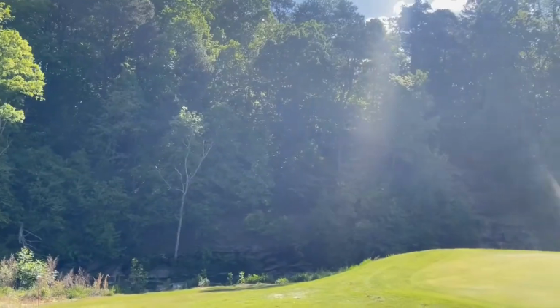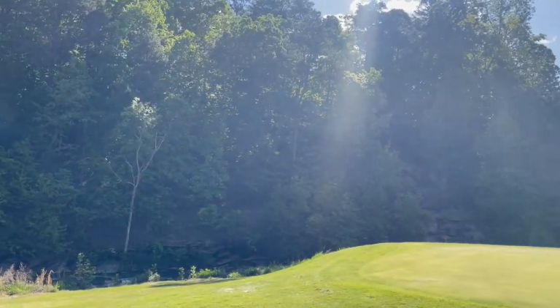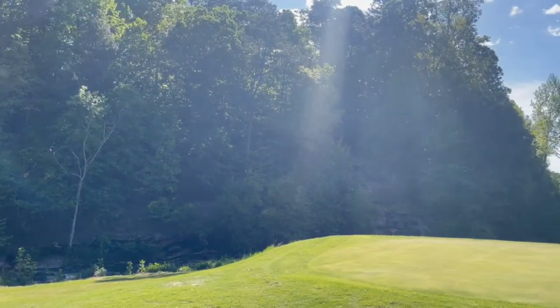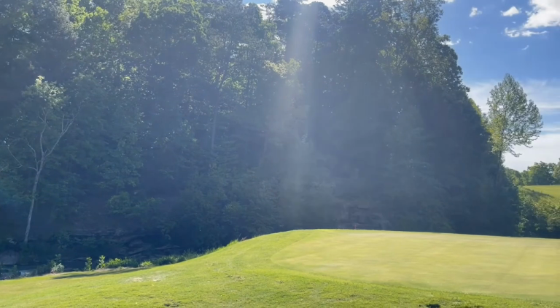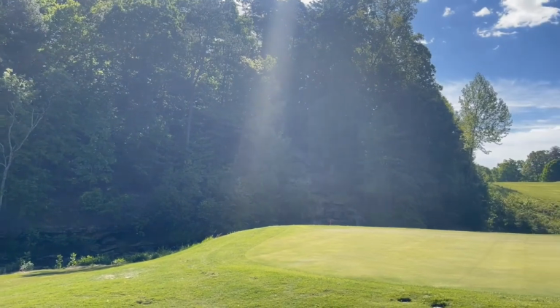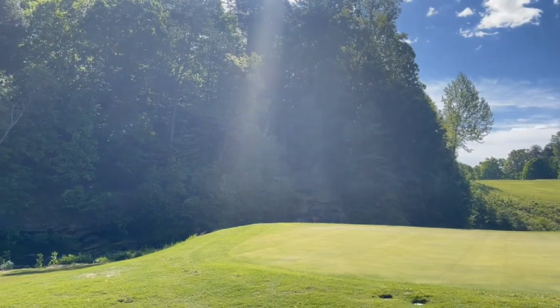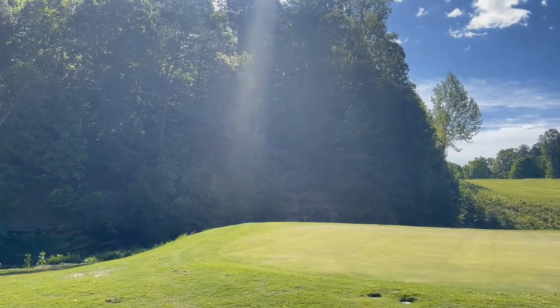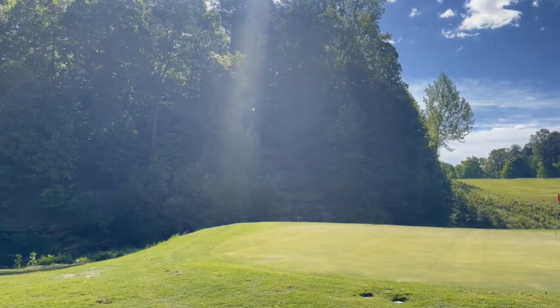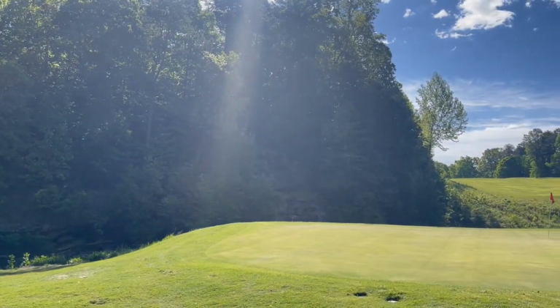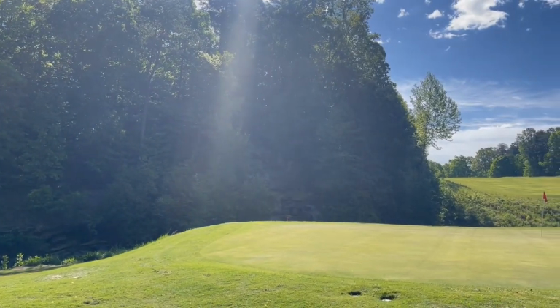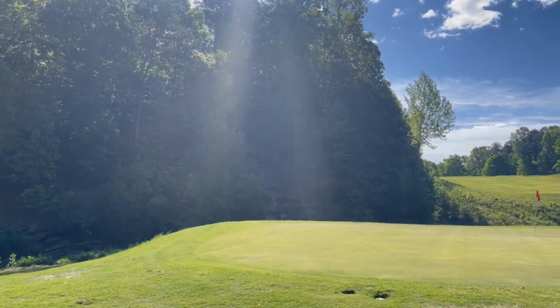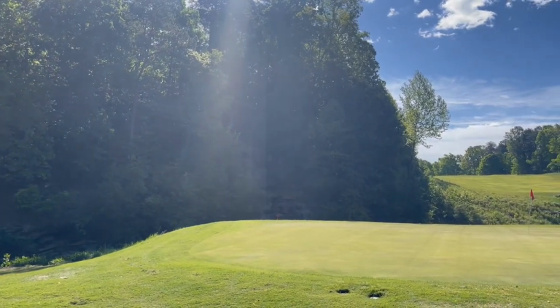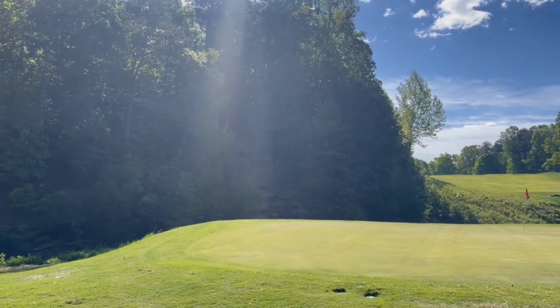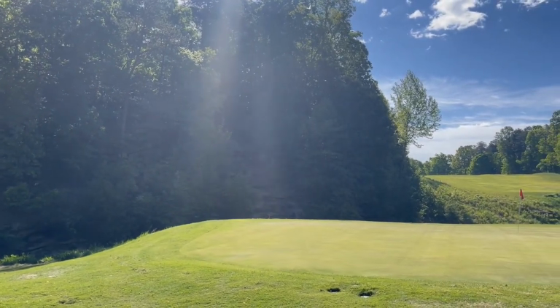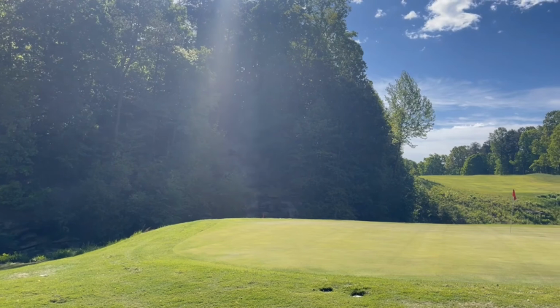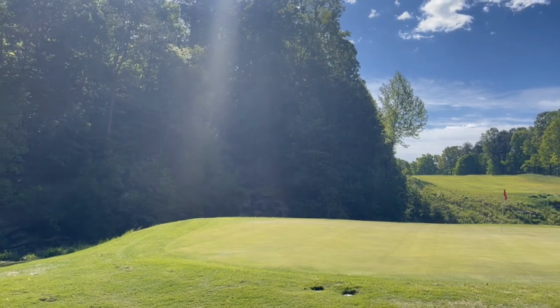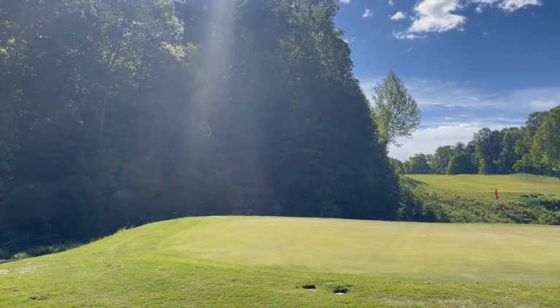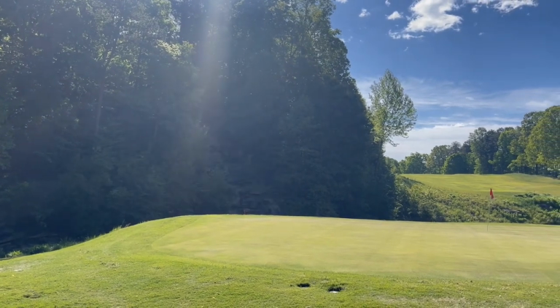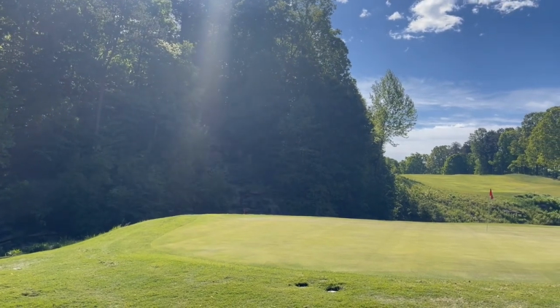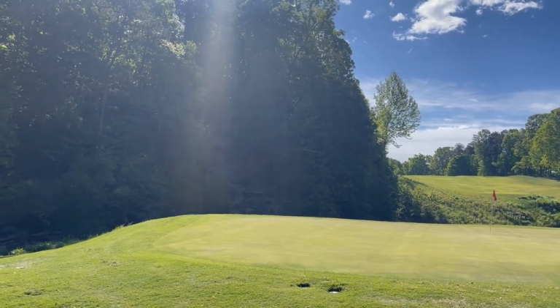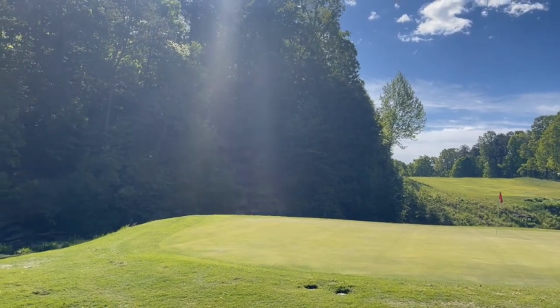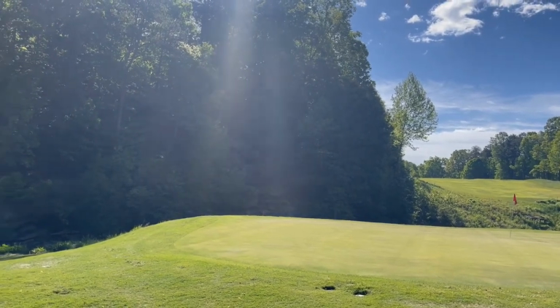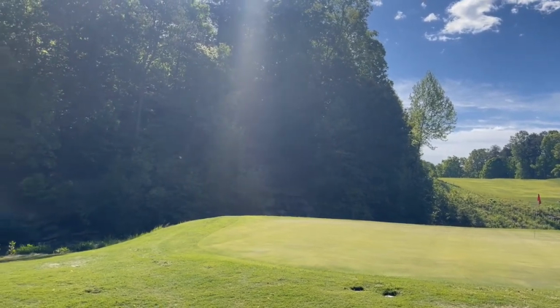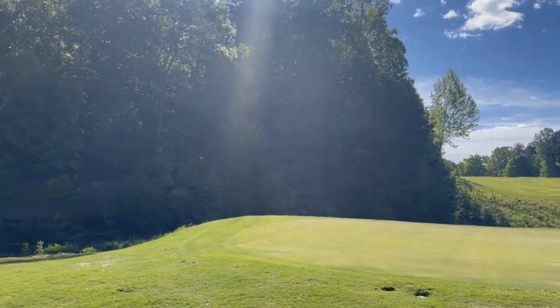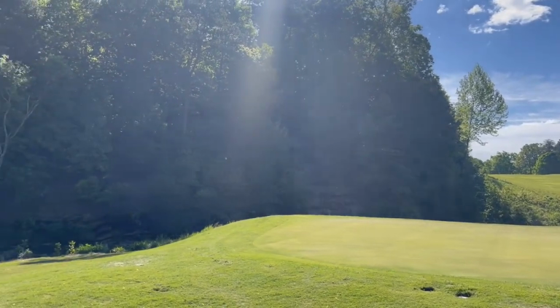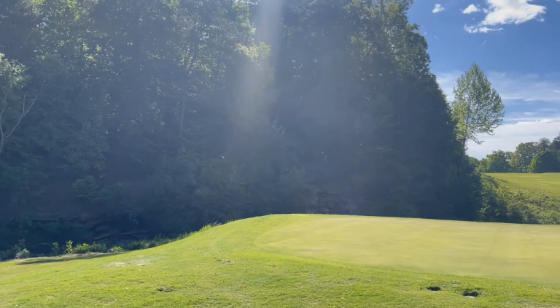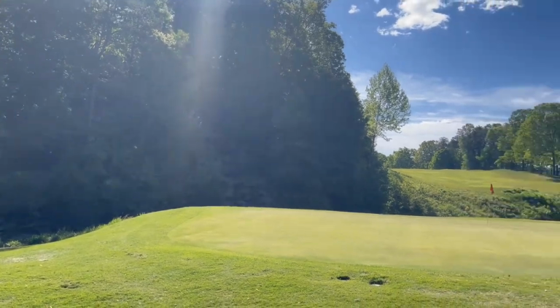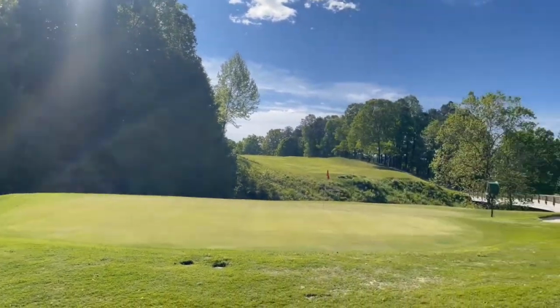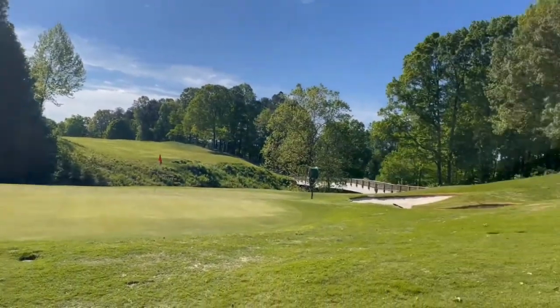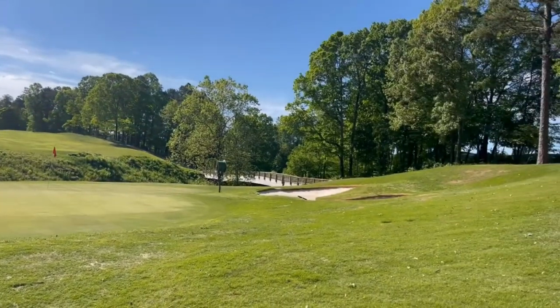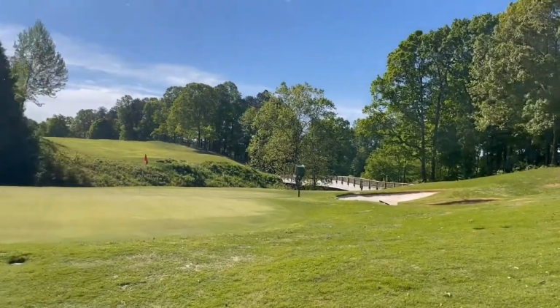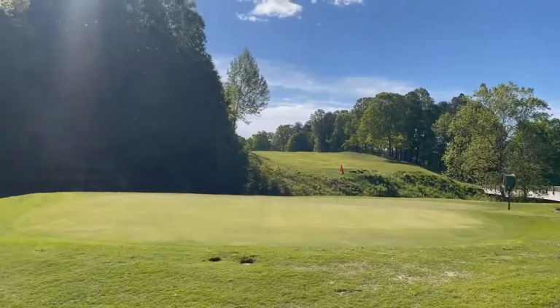There's that waterfall. It is absolutely gorgeous when it is working. It is pretty now with all the rock, but hopefully we'll get this thing going for them today. If not, we'll get their pump out for them and they can get their course up and going again.